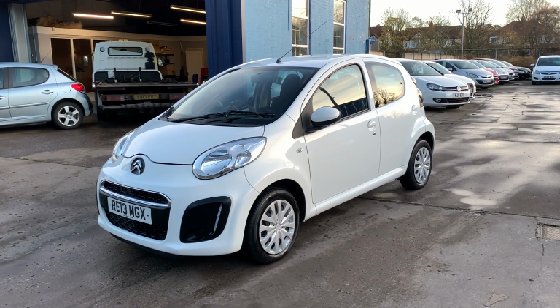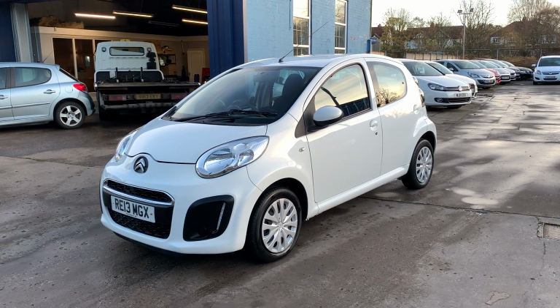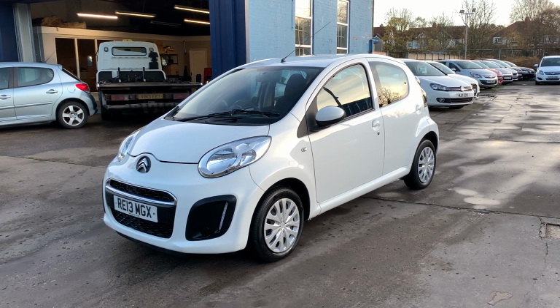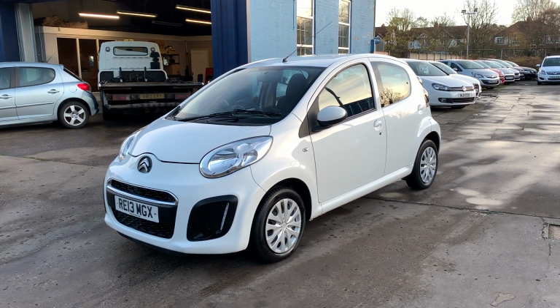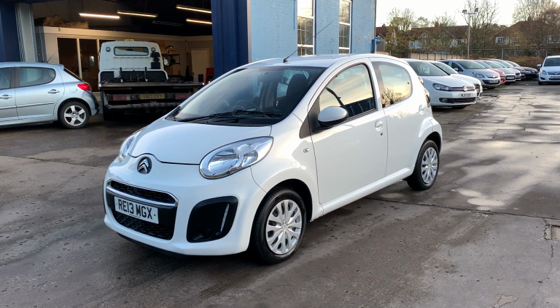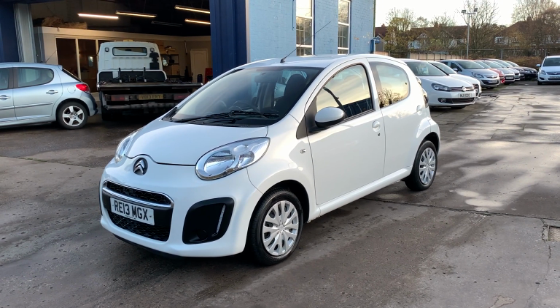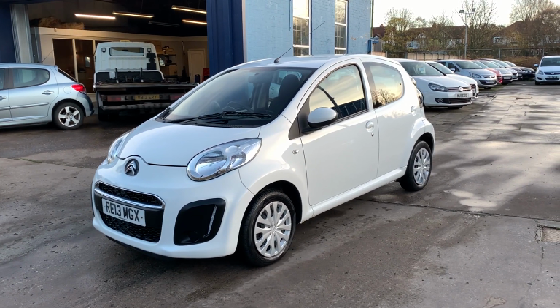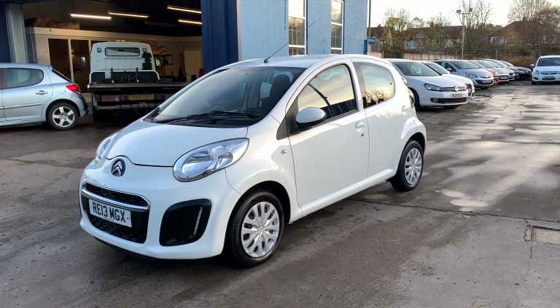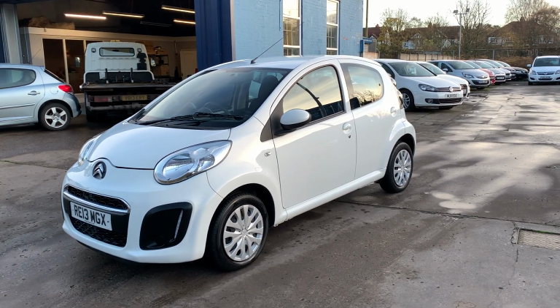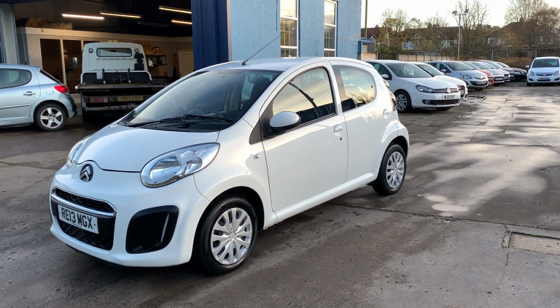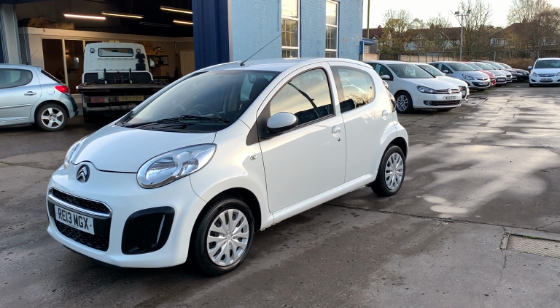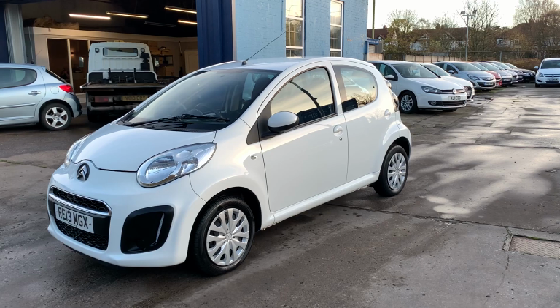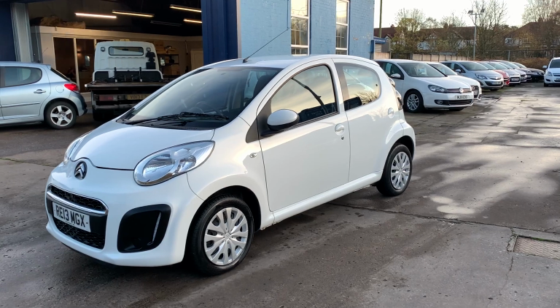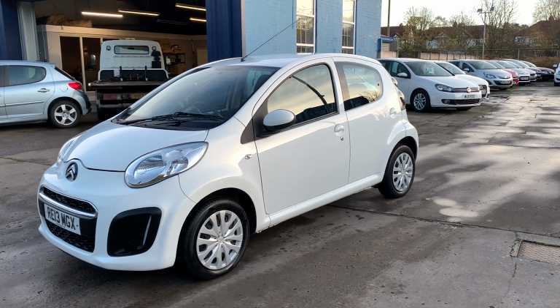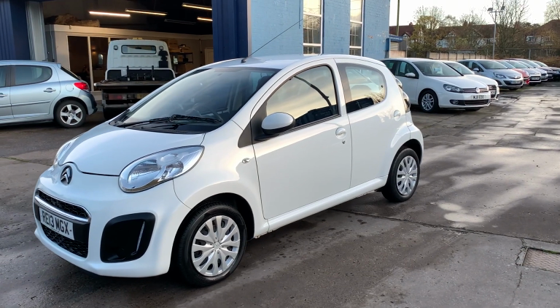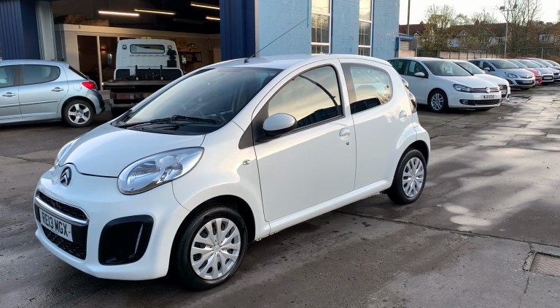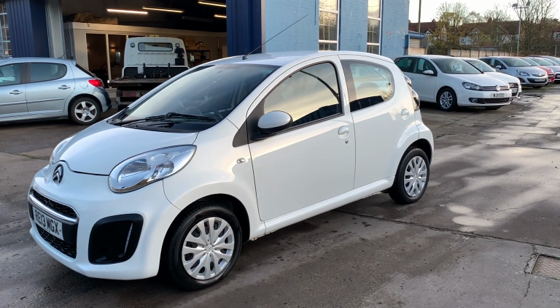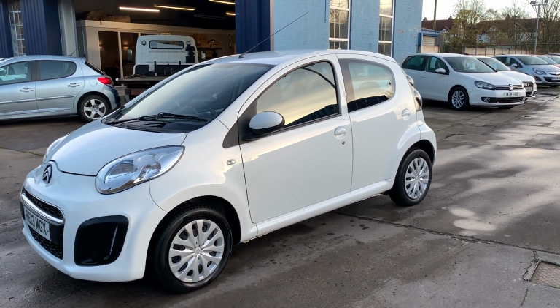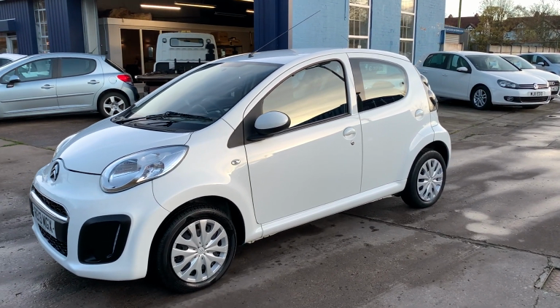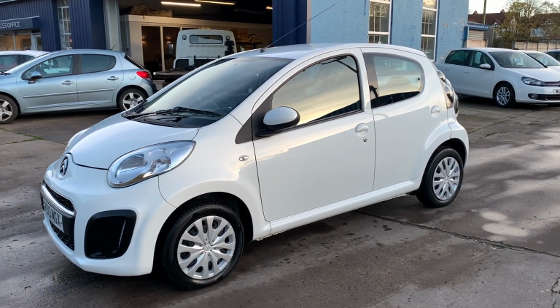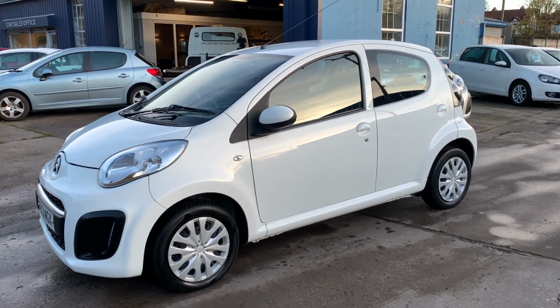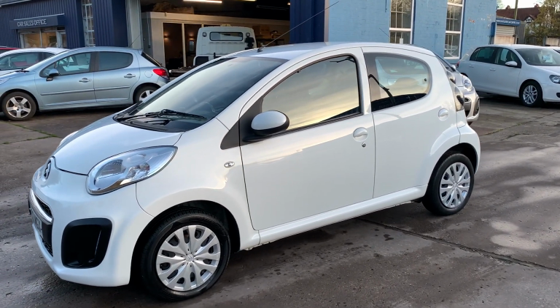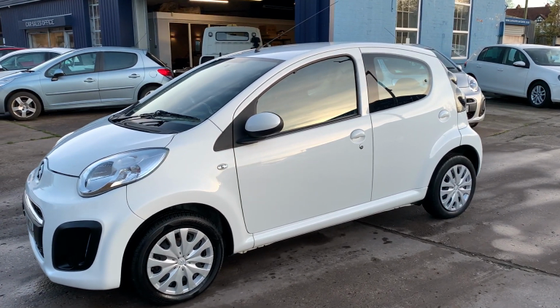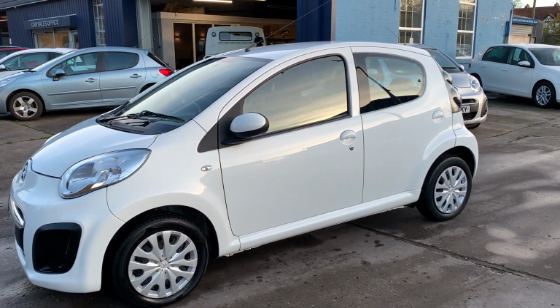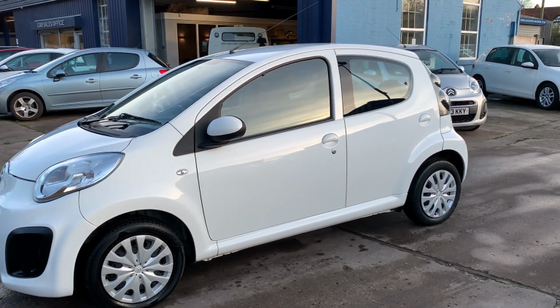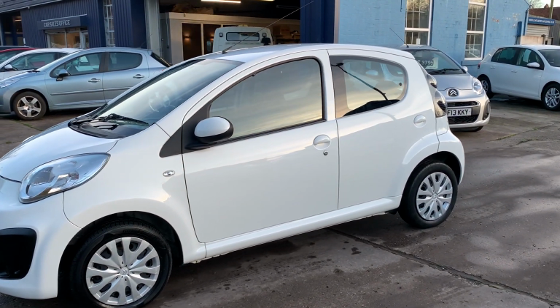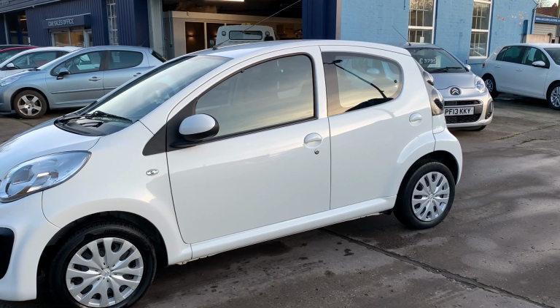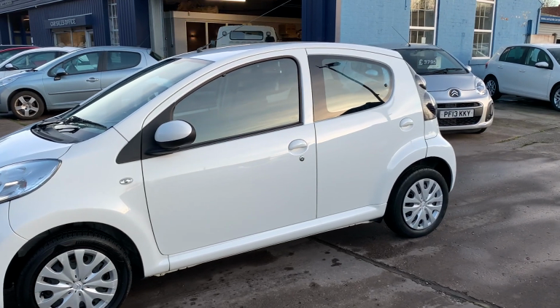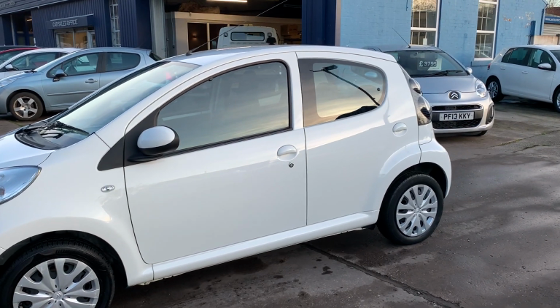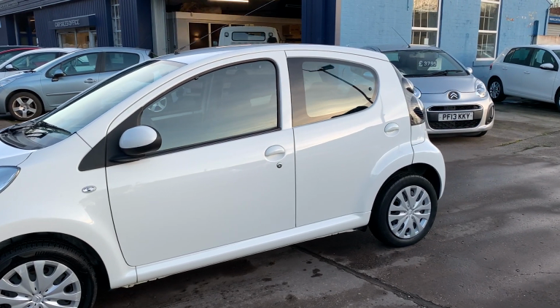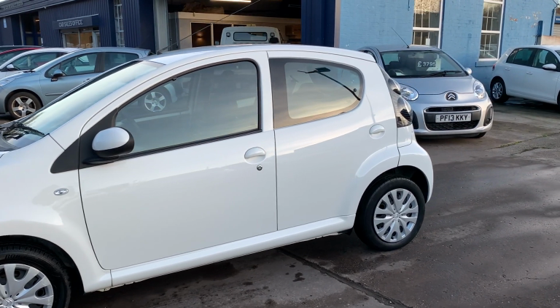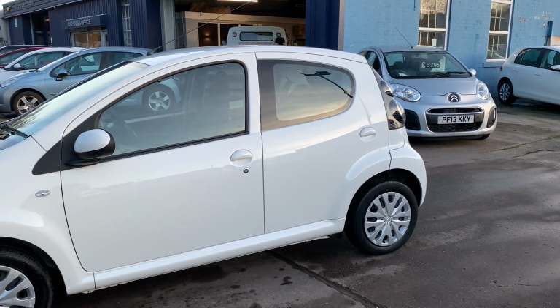Welcome to Cantilever Car Centre. Here today I have a Citroen C1 VTR, registered 2013 on a 13 plate. This car is in white and has a 1 litre petrol engine.